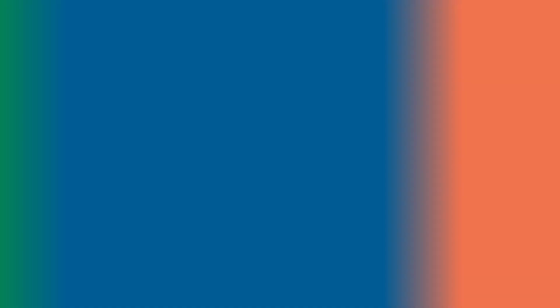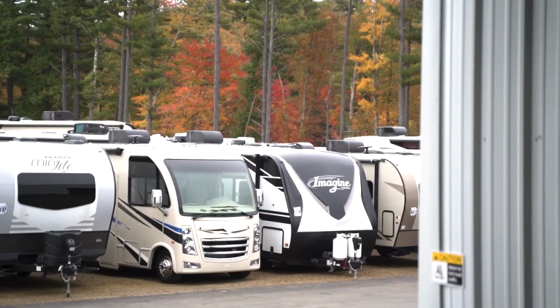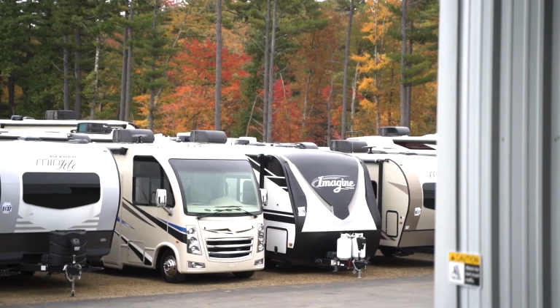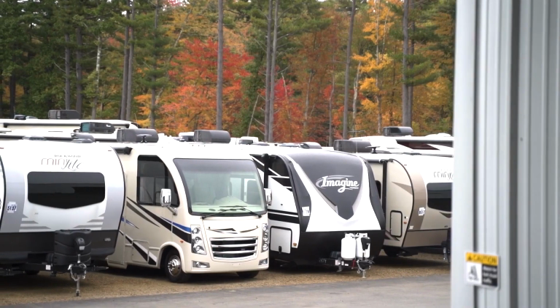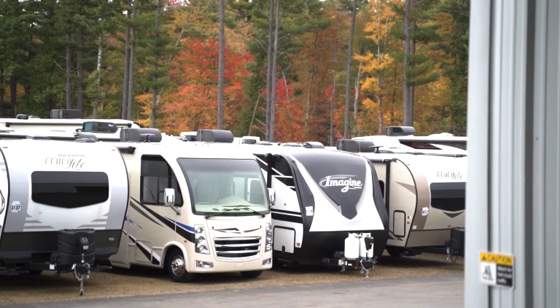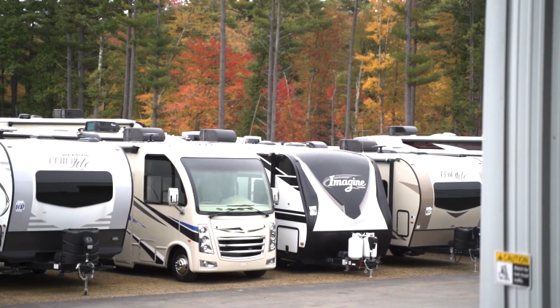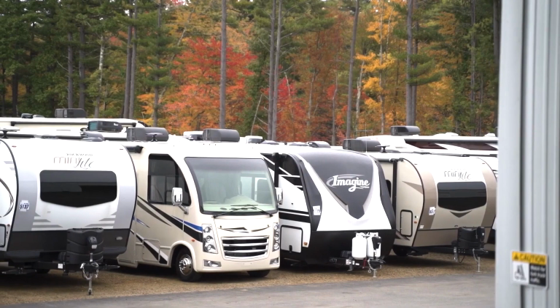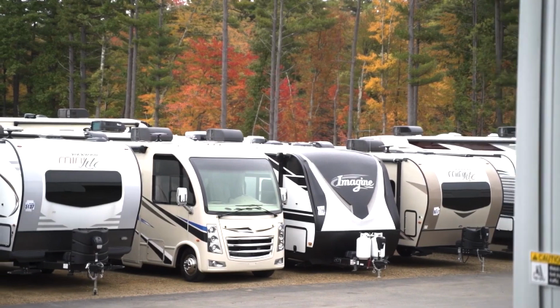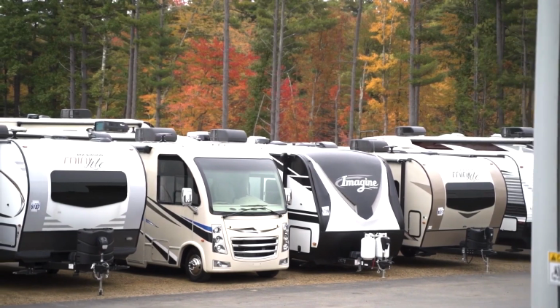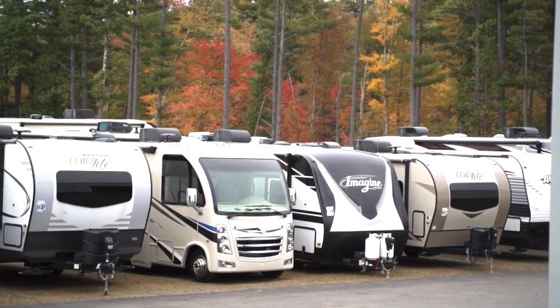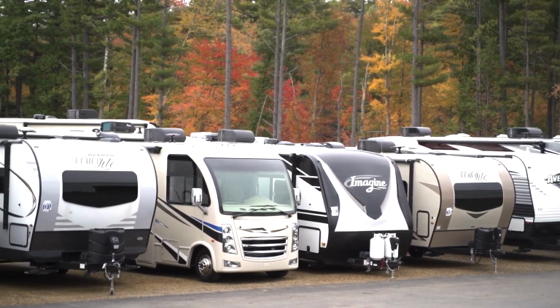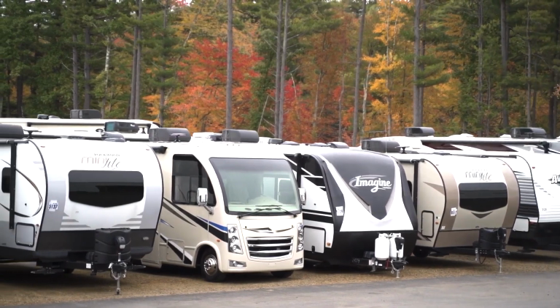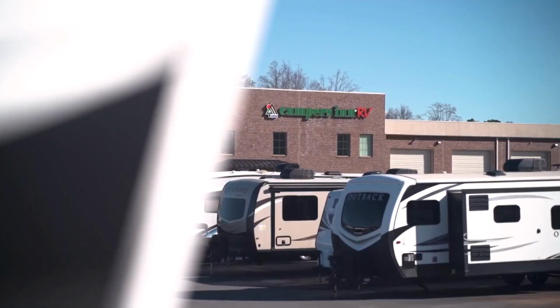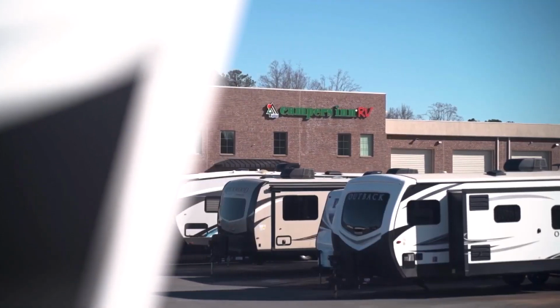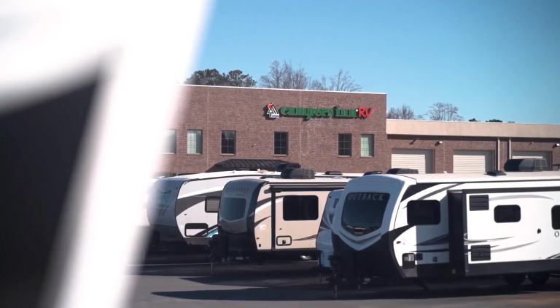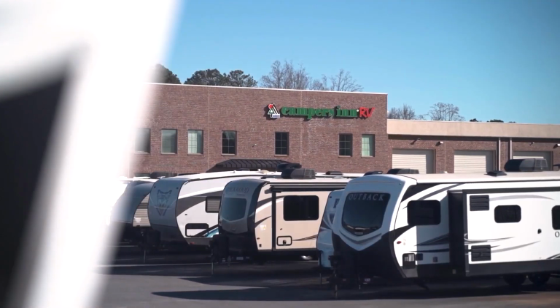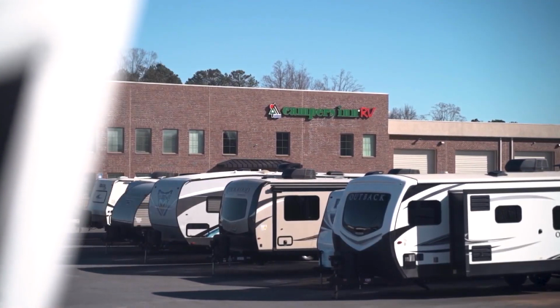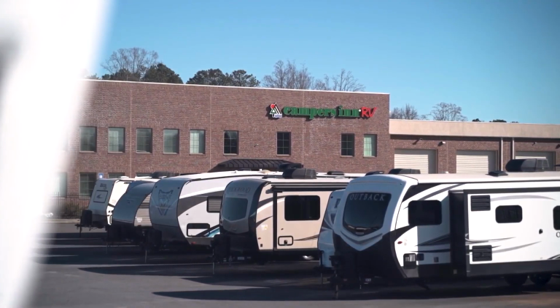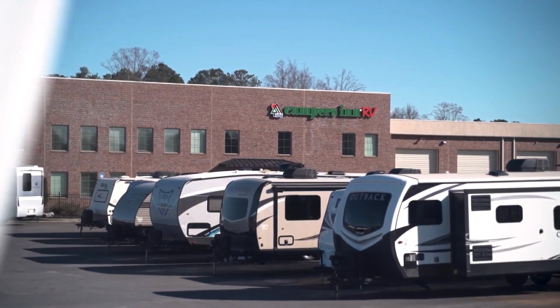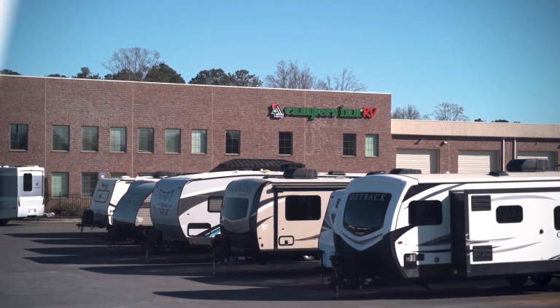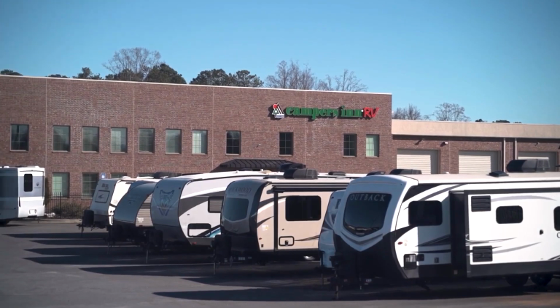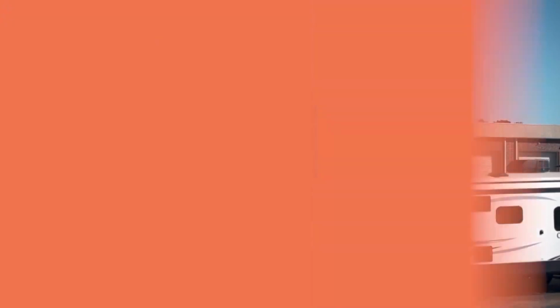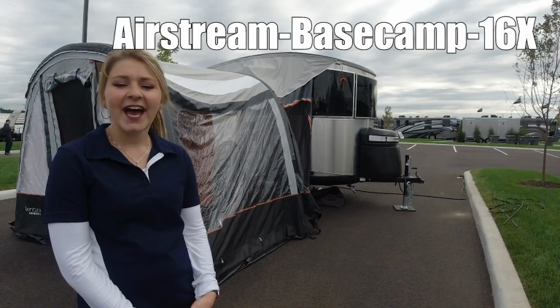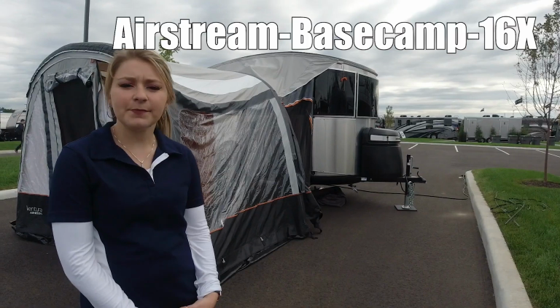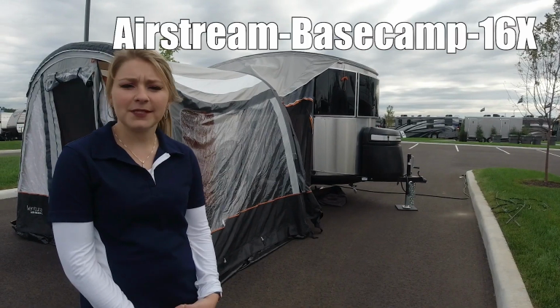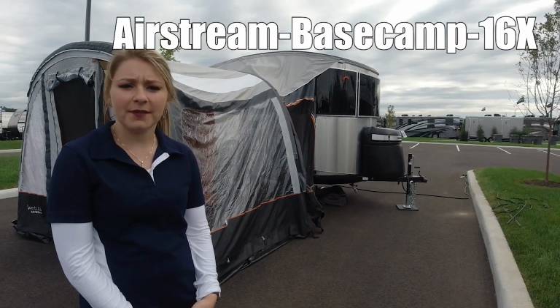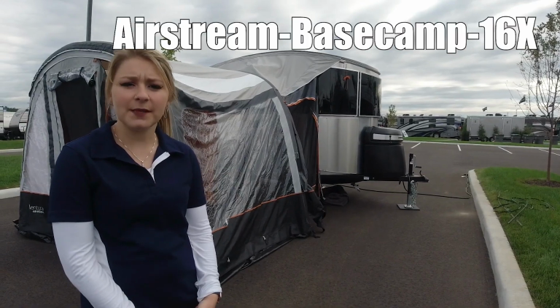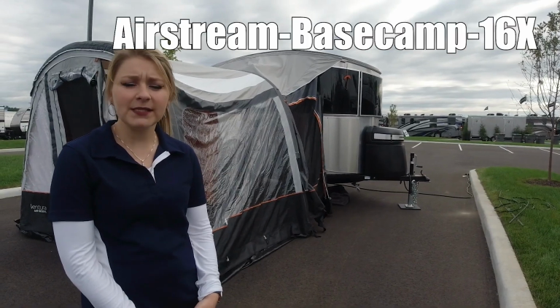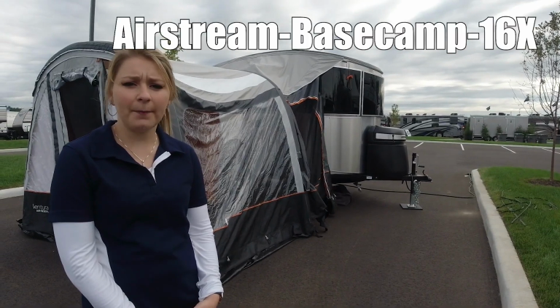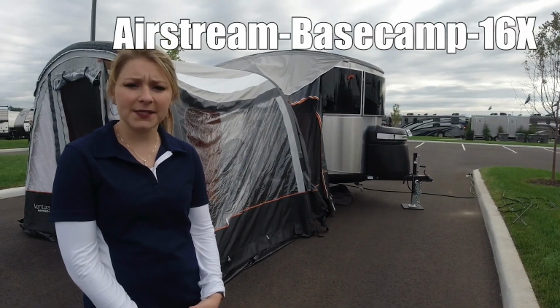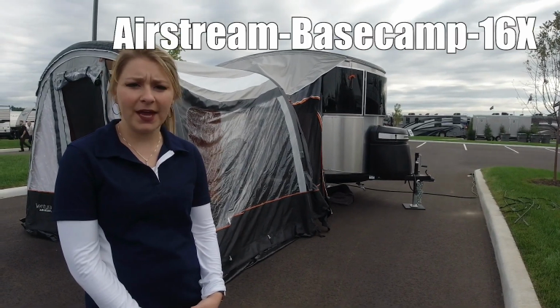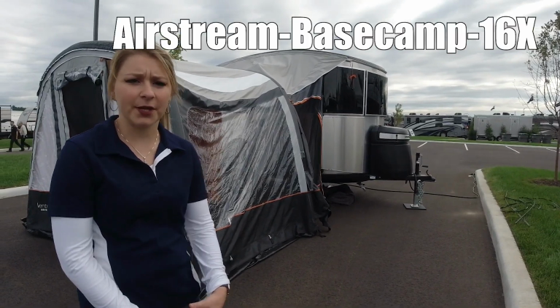Here's another great RV from America's number one family-operated RV dealer, Campers in RV, the RVer's trusted resource. Hi guys, my name's Bedway. This is the Base Camp X by Airstream.